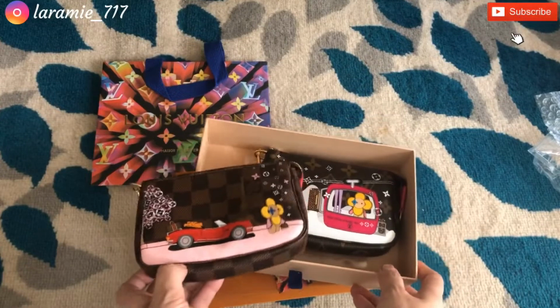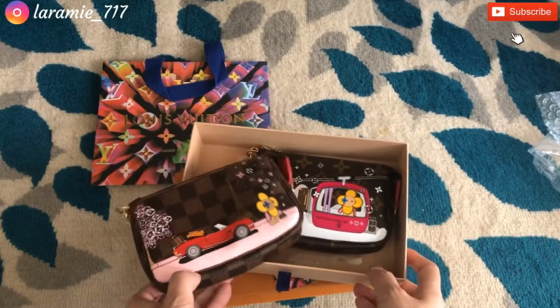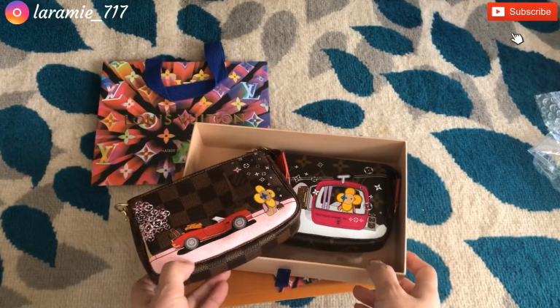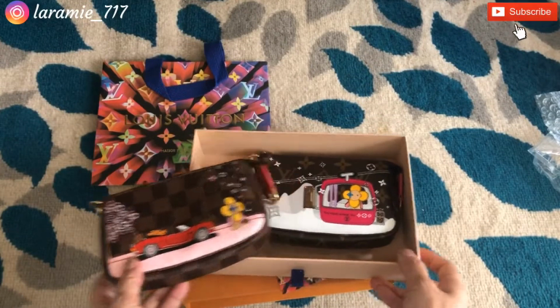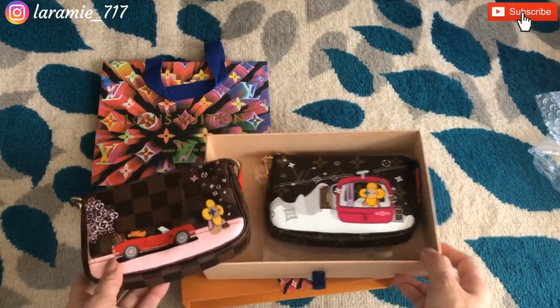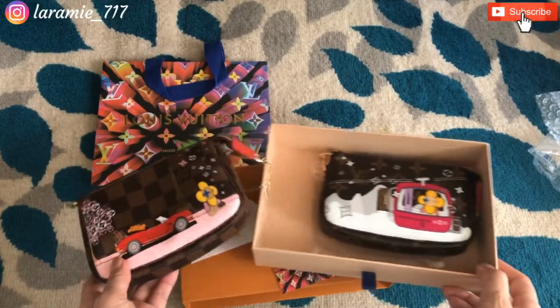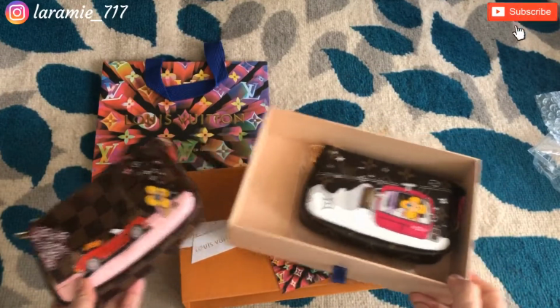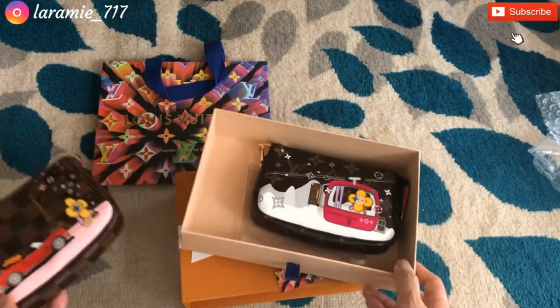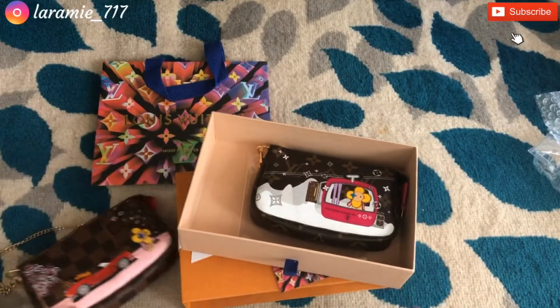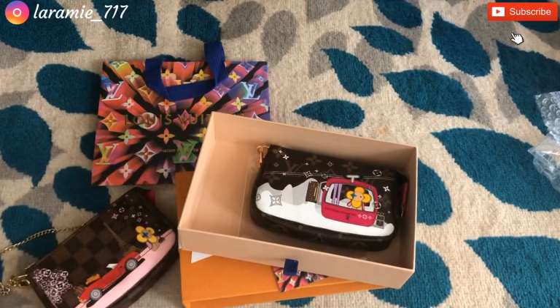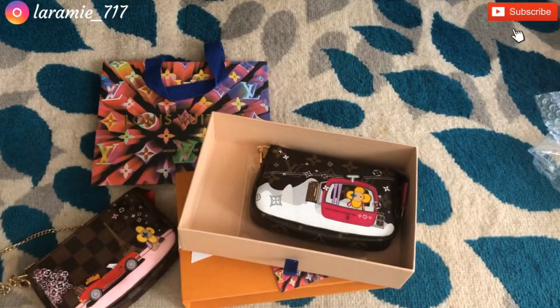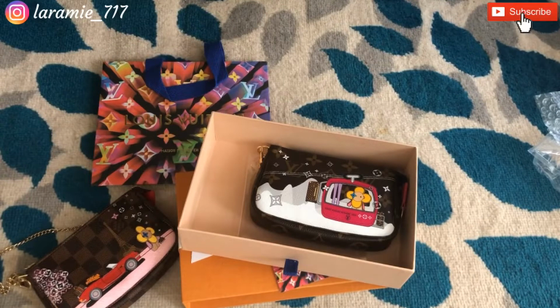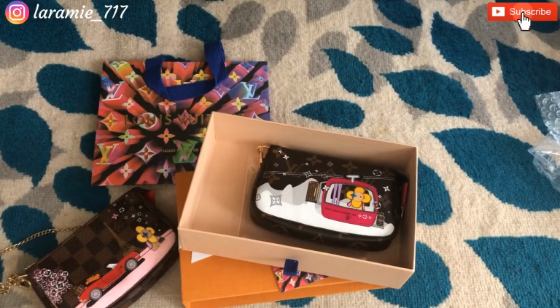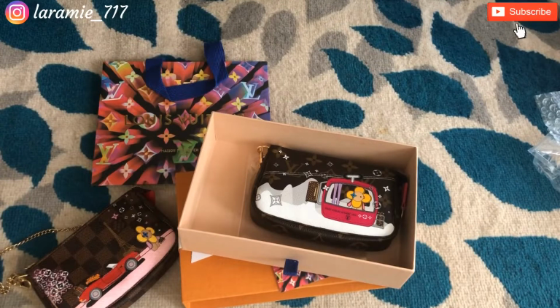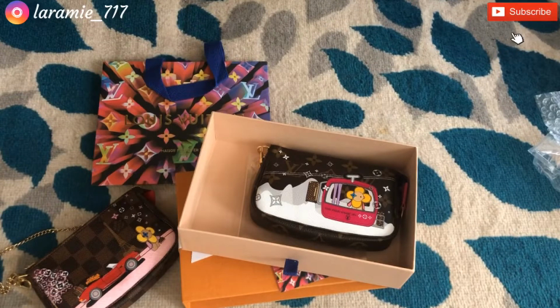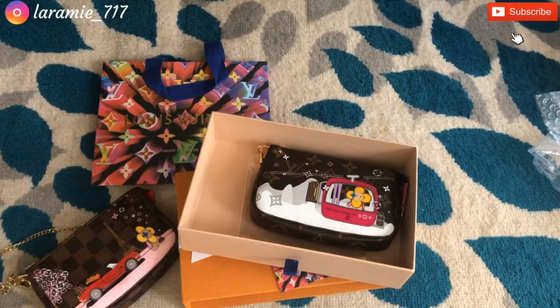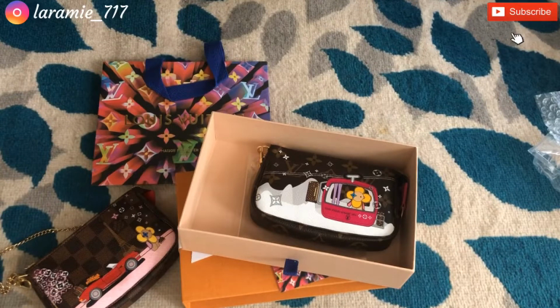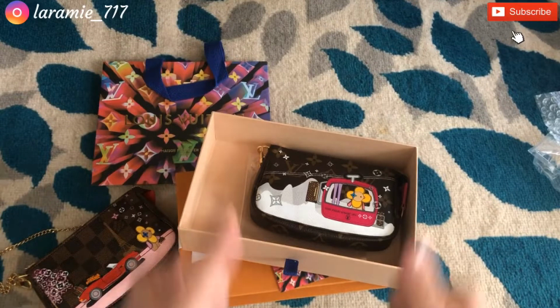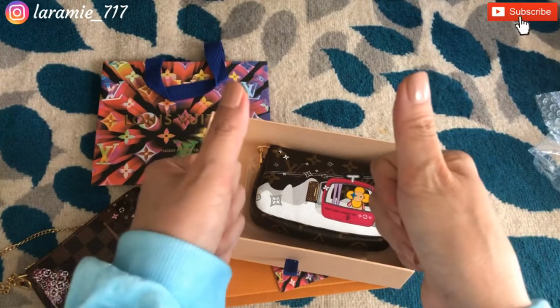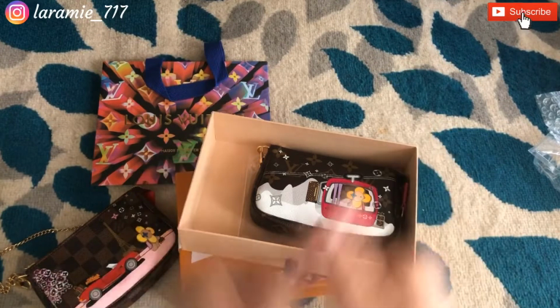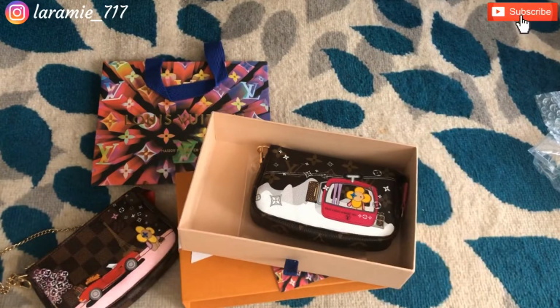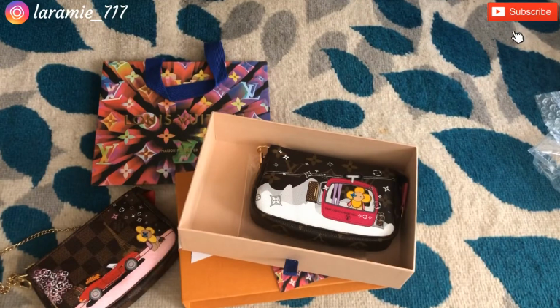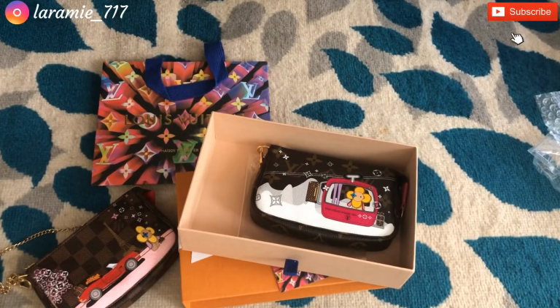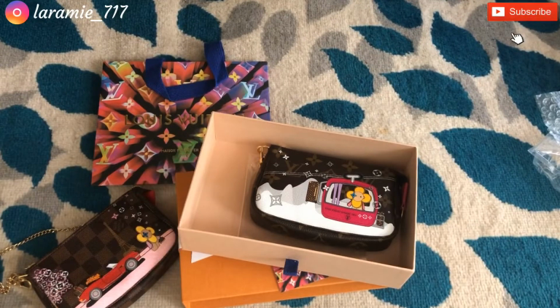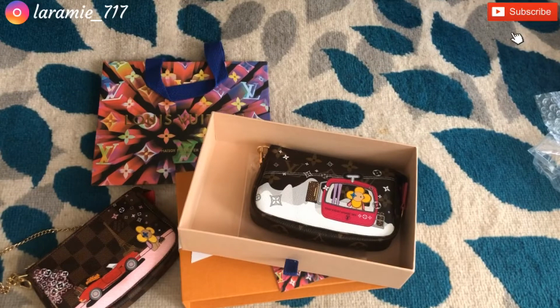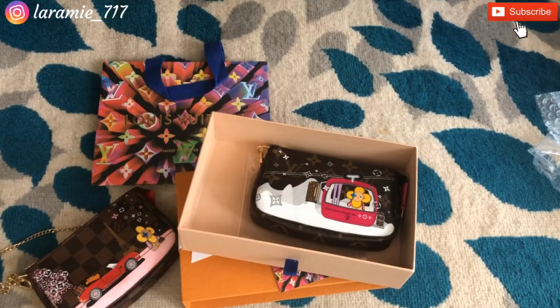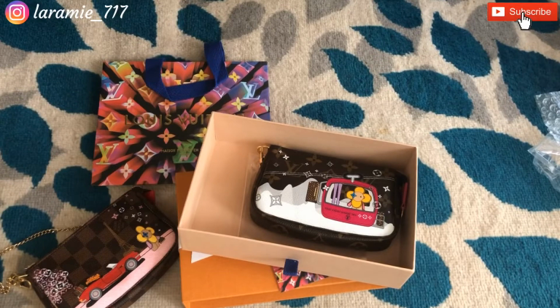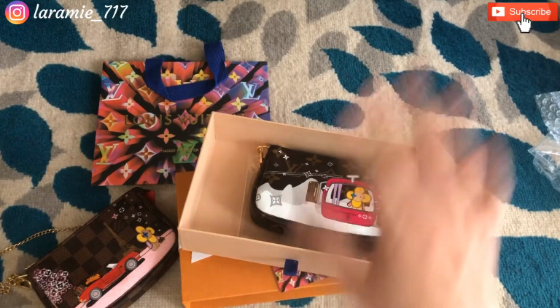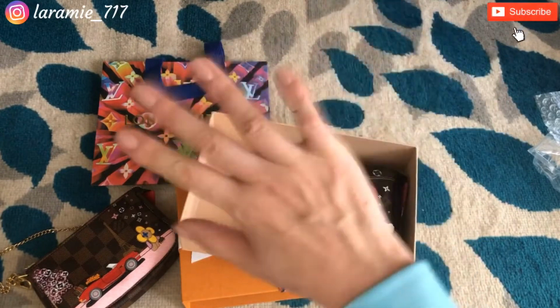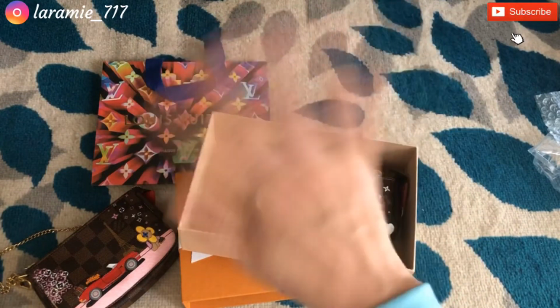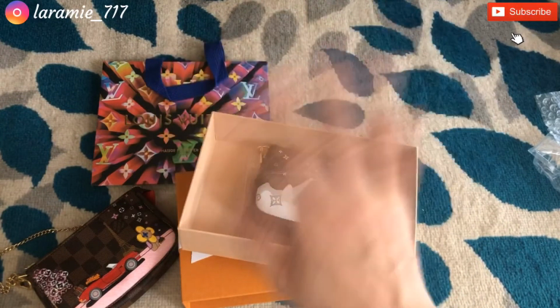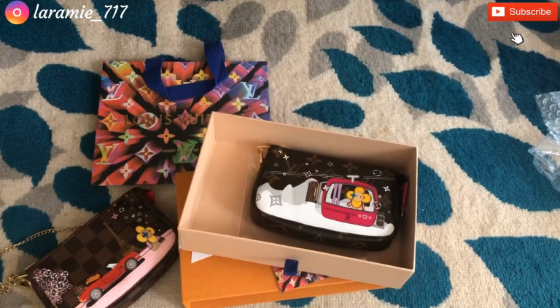Anyway, that's it for today! I hope you guys enjoyed this unboxing. If you like this kind of content, please don't forget to subscribe and give it a thumbs up — I would really appreciate it. Thank you for watching, see you next time, bye bye!